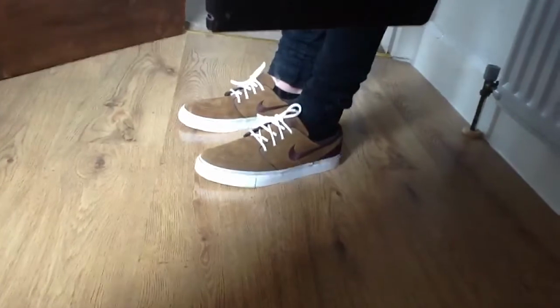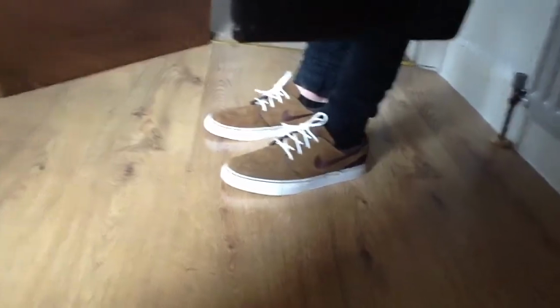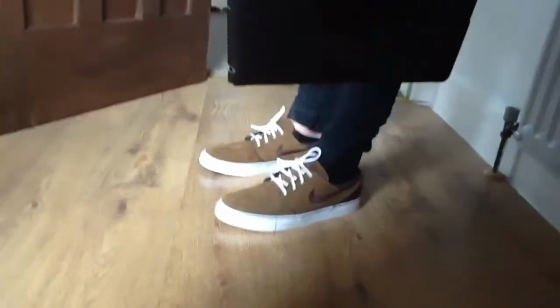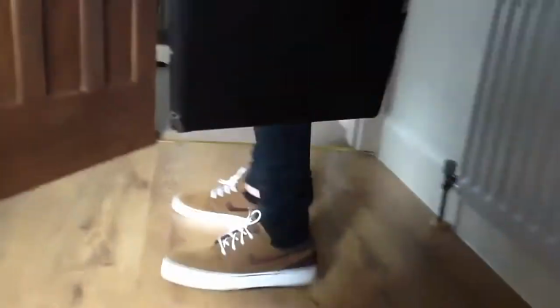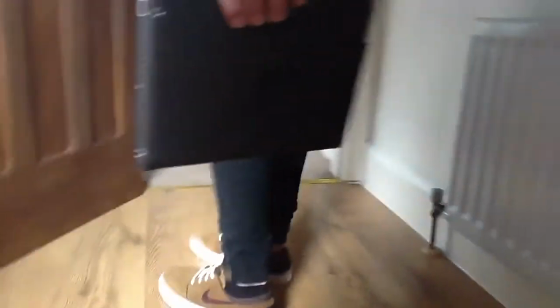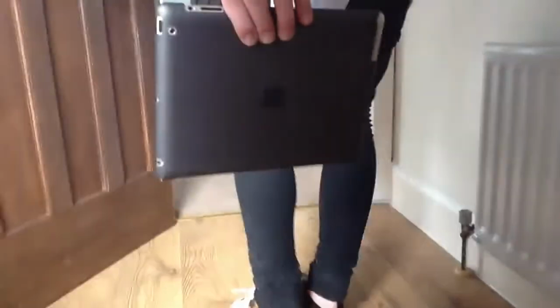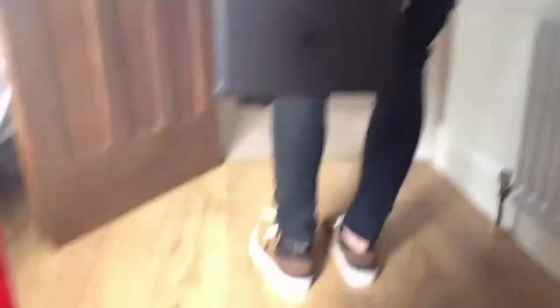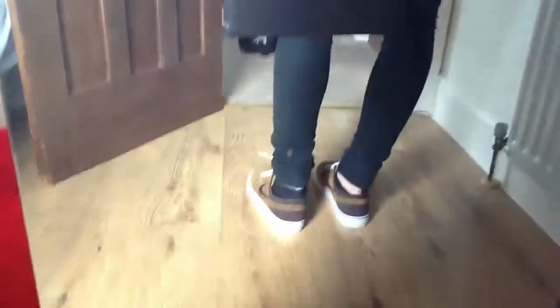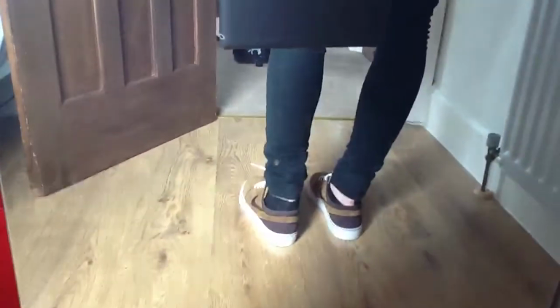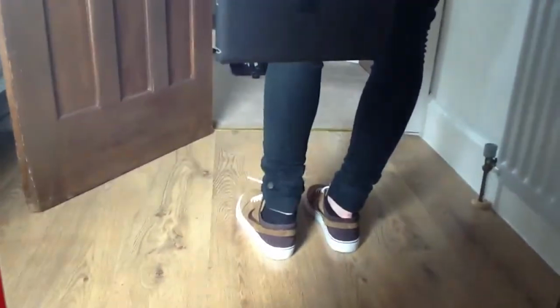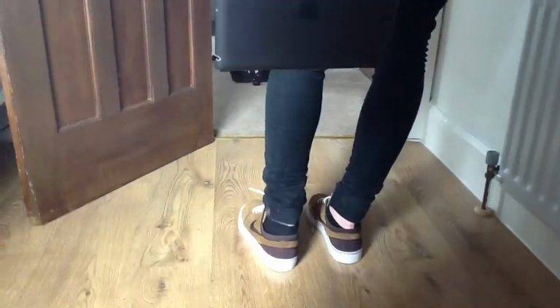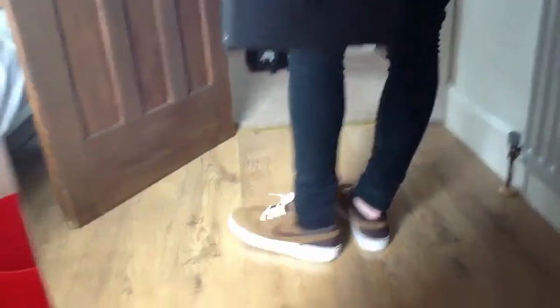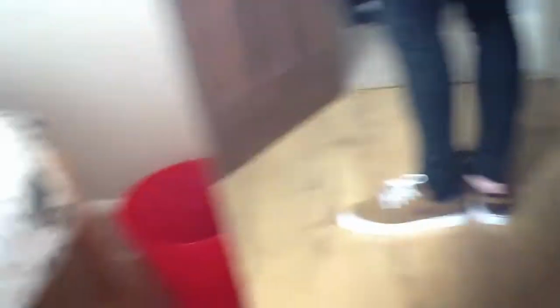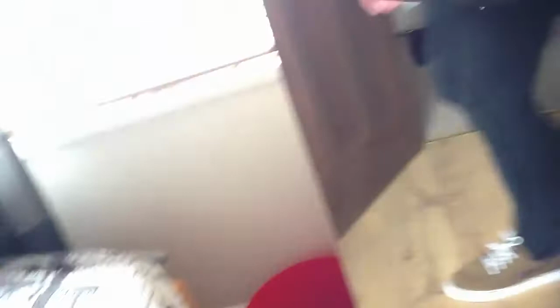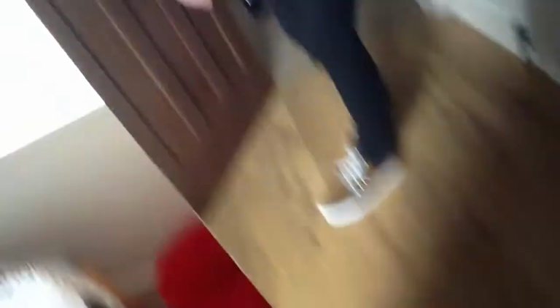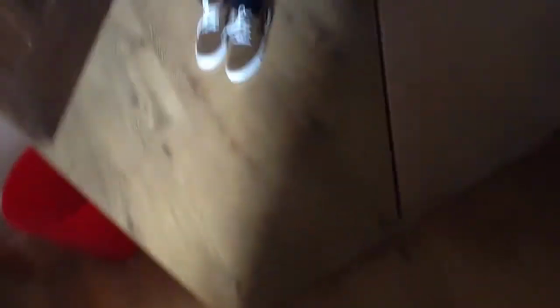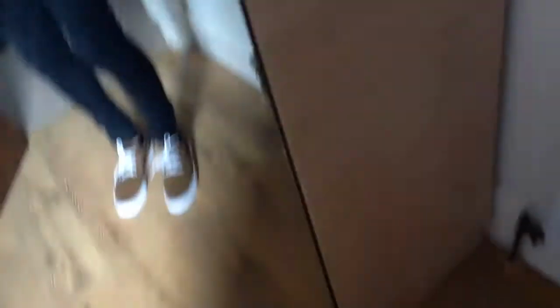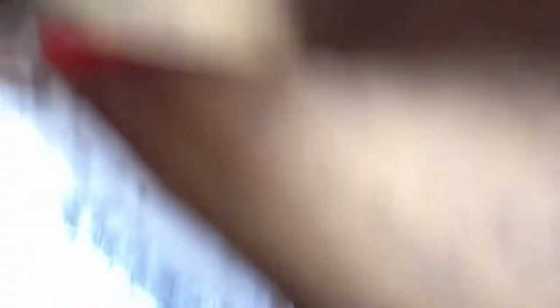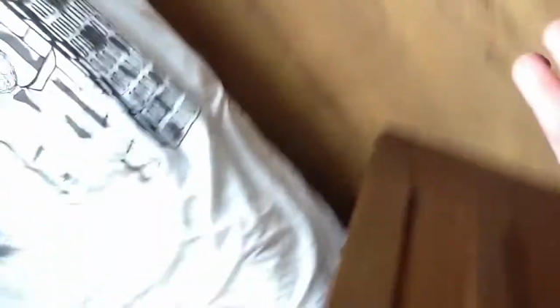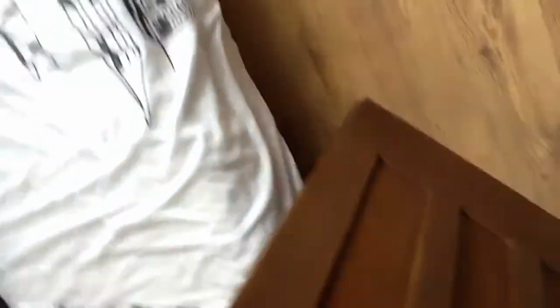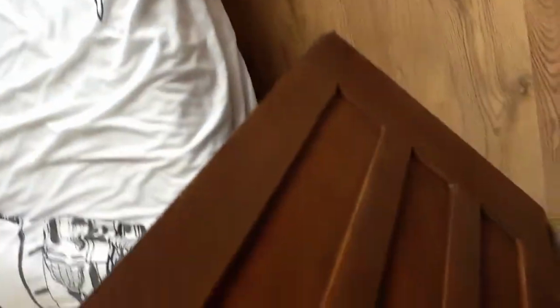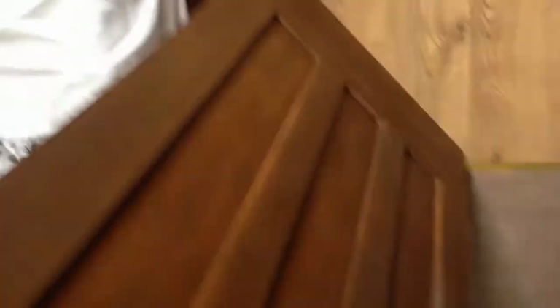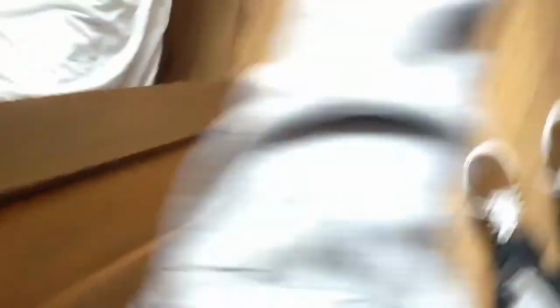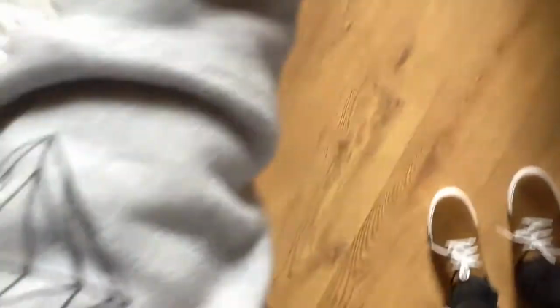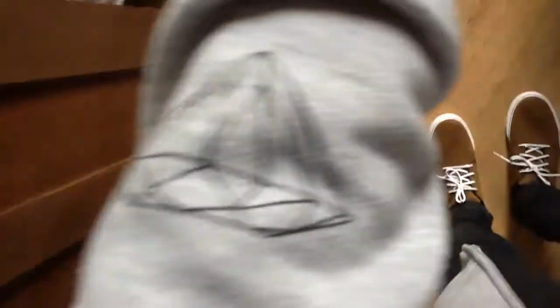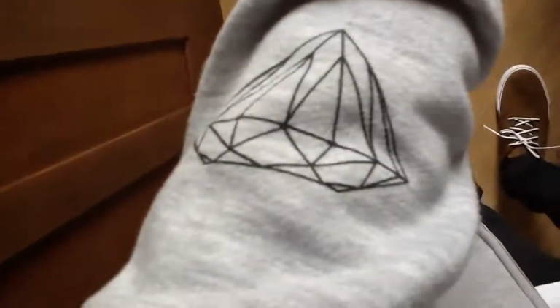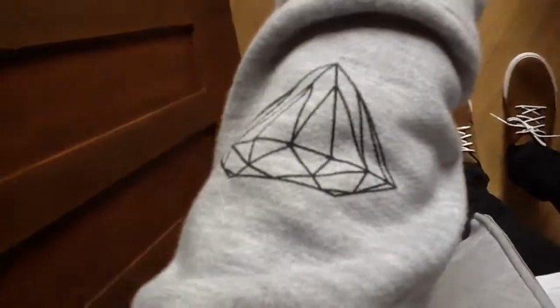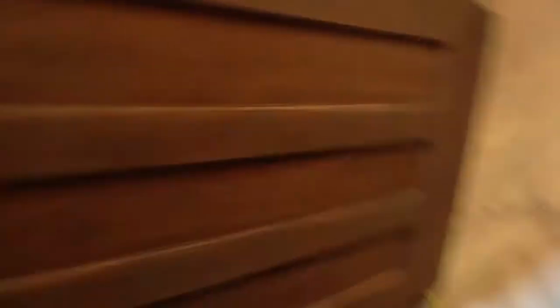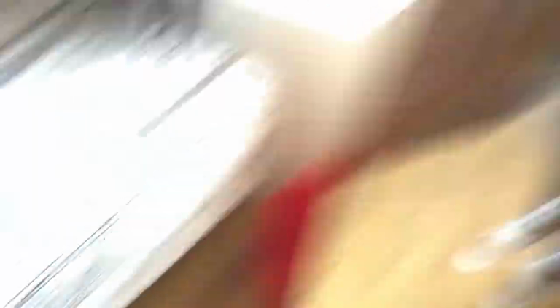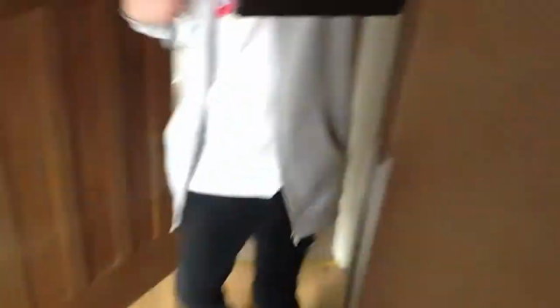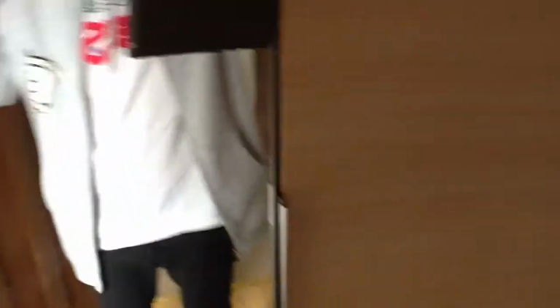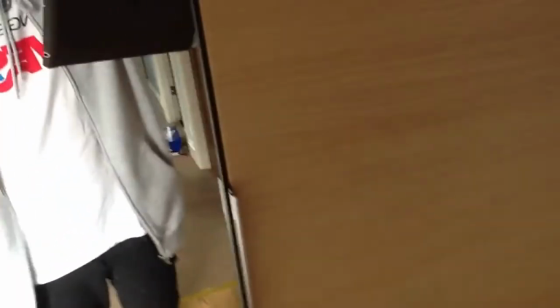That's basically on the back. I just got this last week as well, so I'll be doing a review on — just got a Diamond Supply hoodie as you can see there.